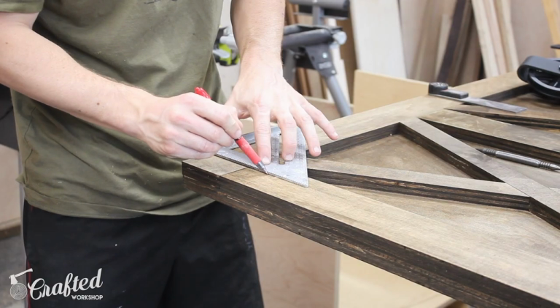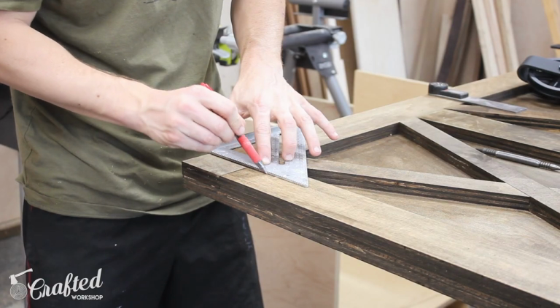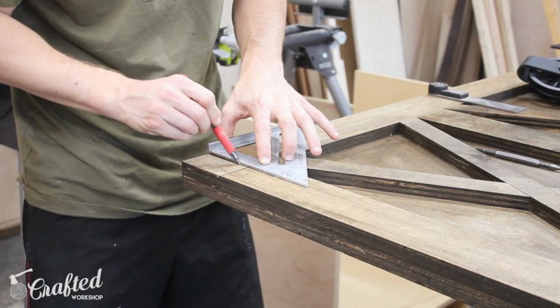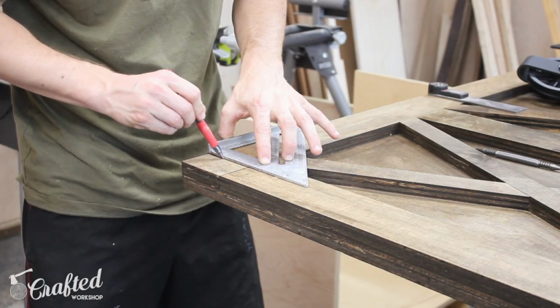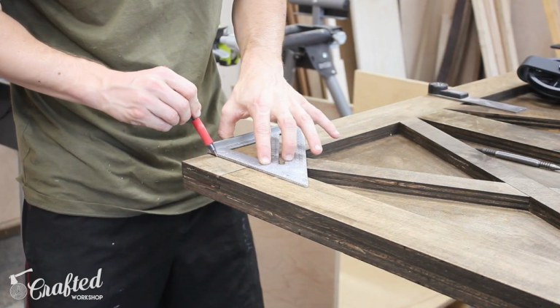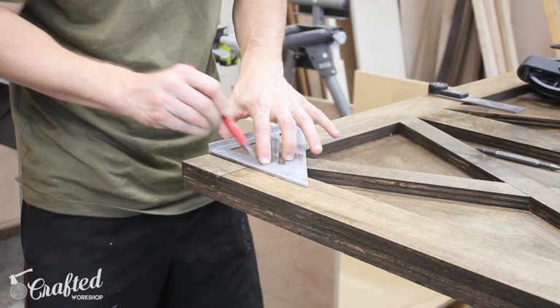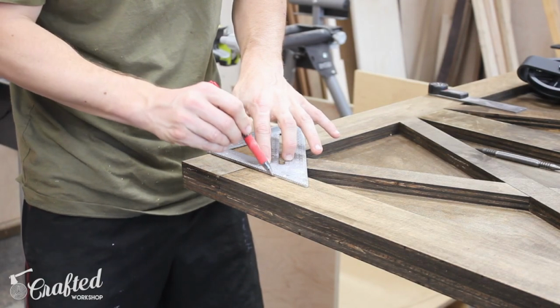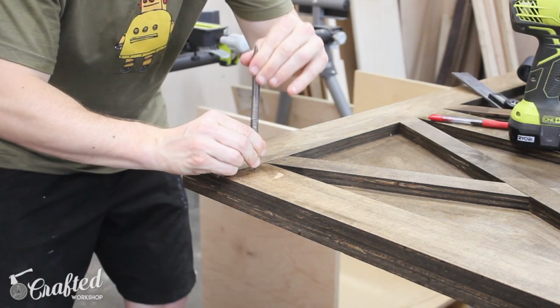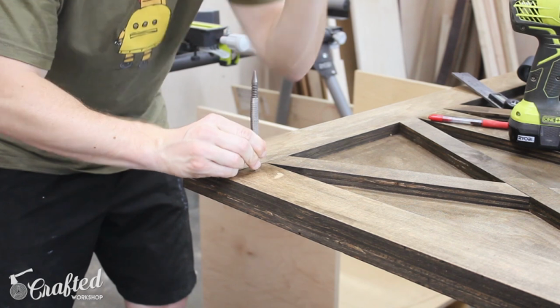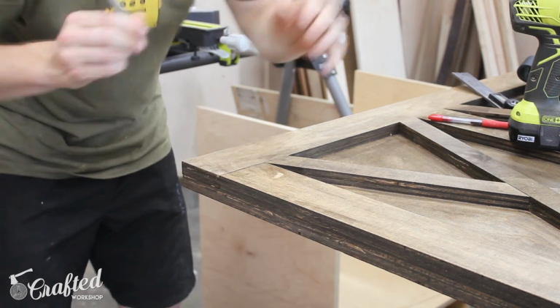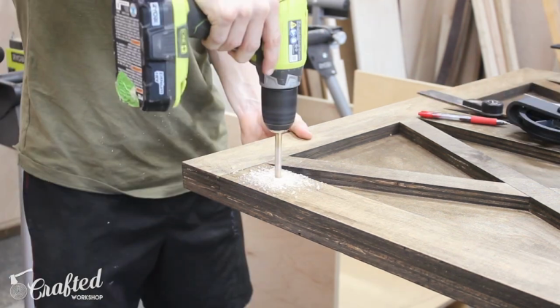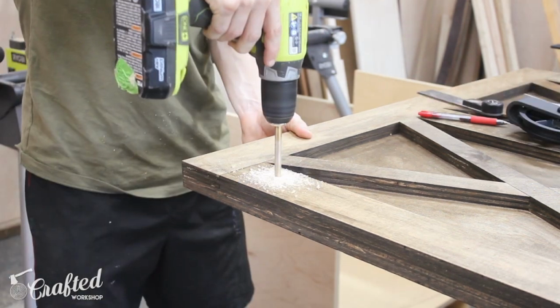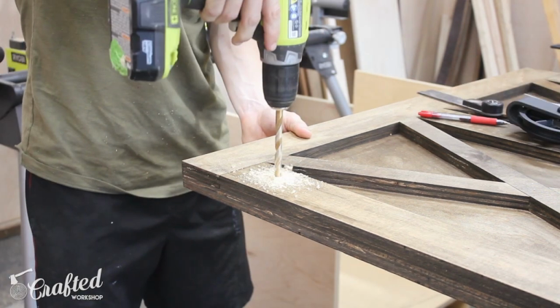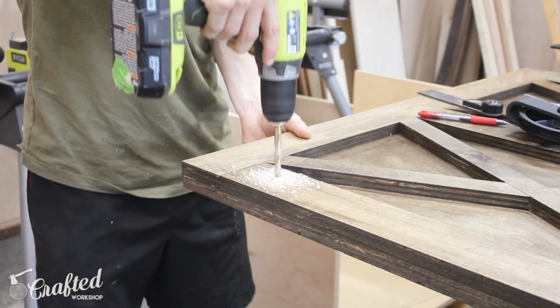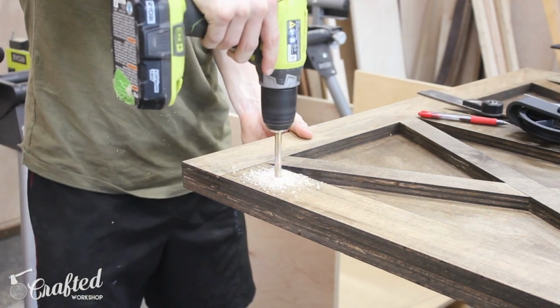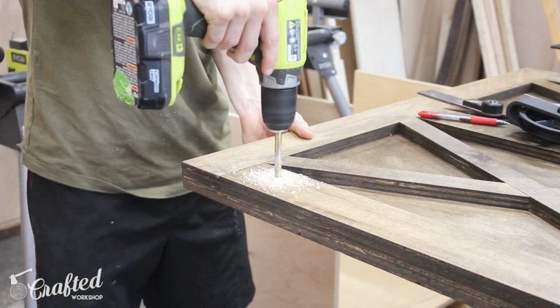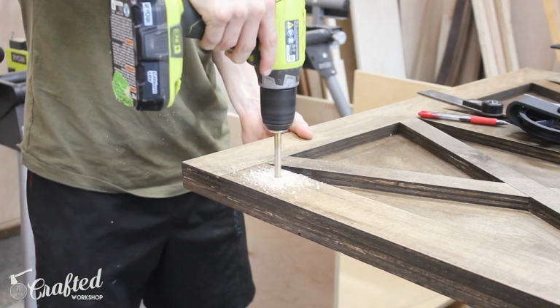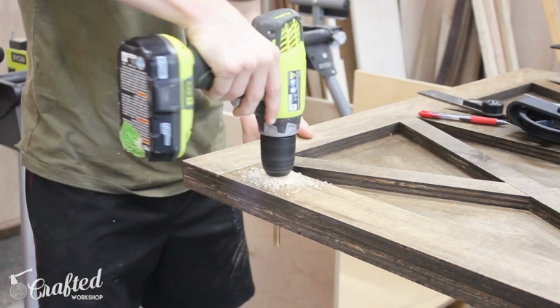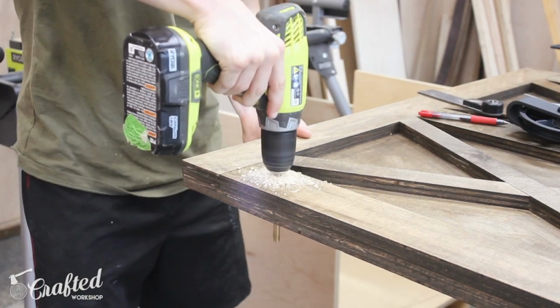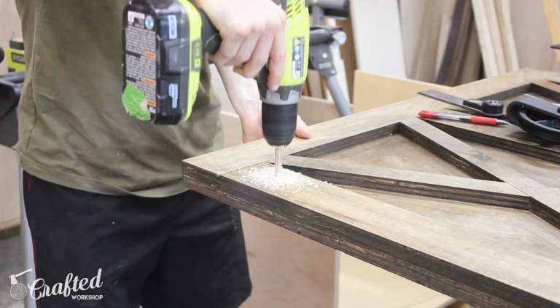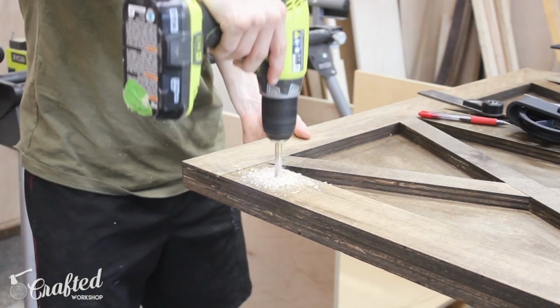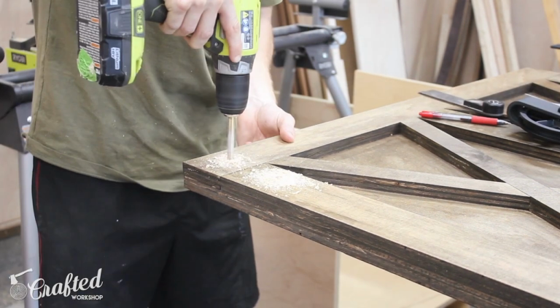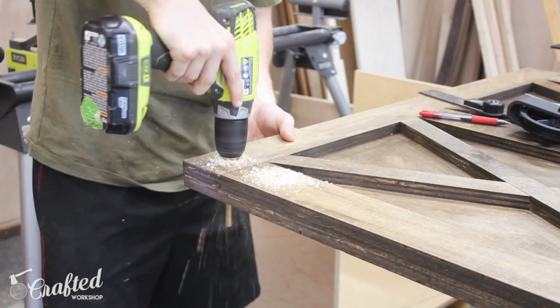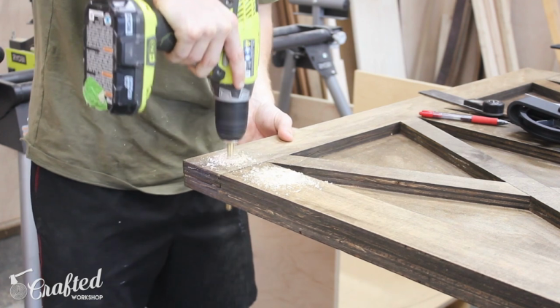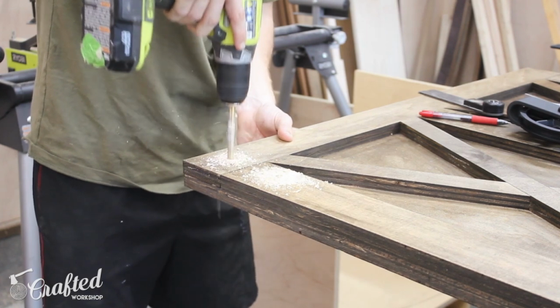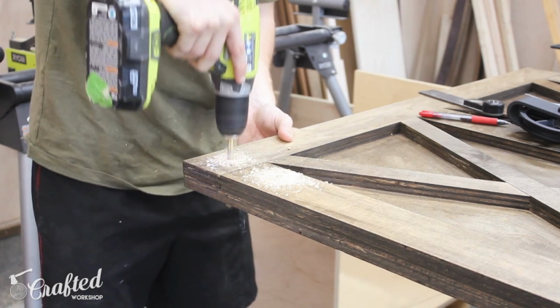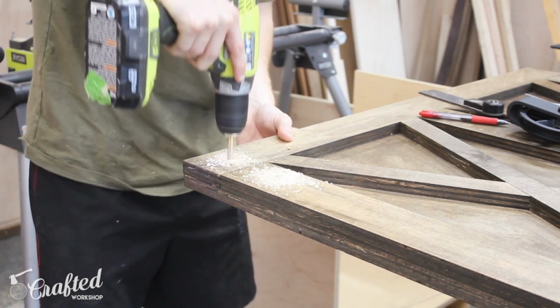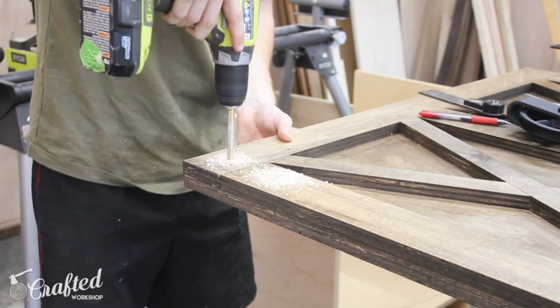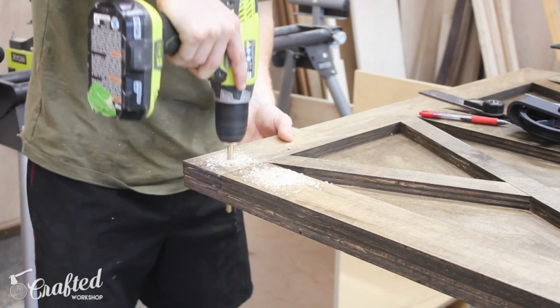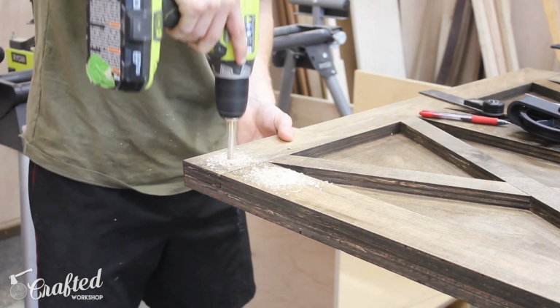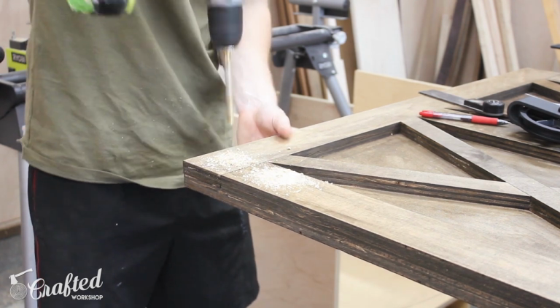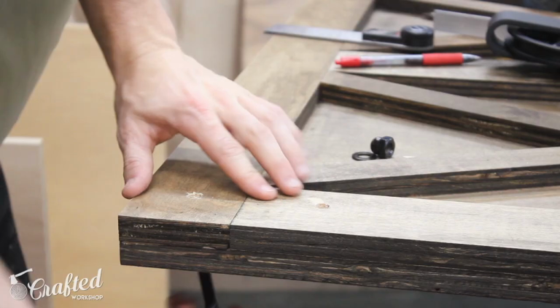I'm using some matte black hardware I got from Amazon. I marked out the location for the holes based on the directions and then drilled them out. Then I used a combination of an impact driver and a wrench to tighten everything and make sure it was square.